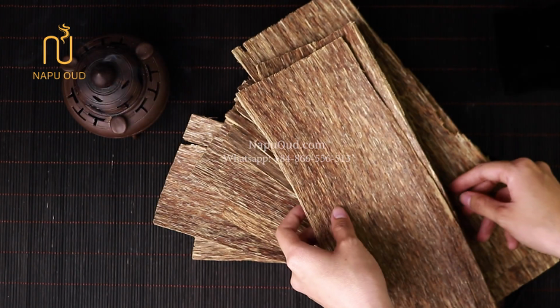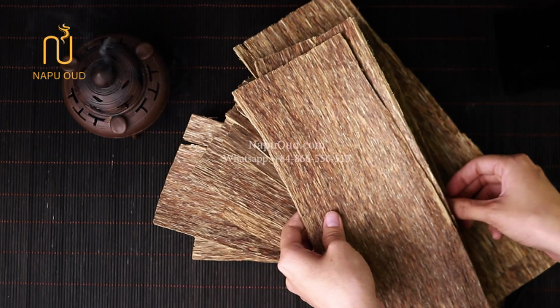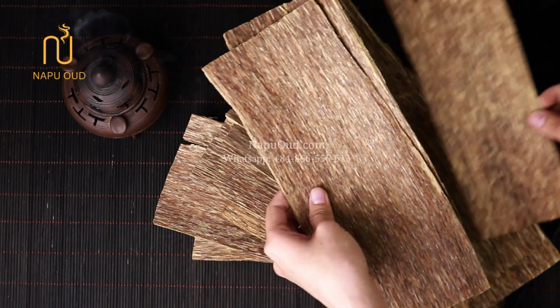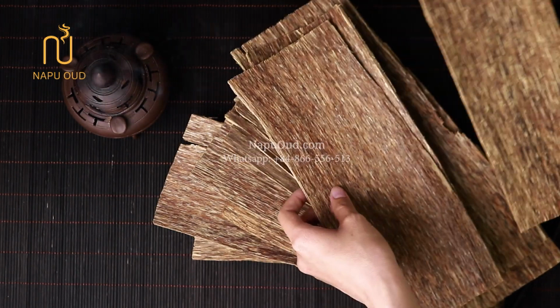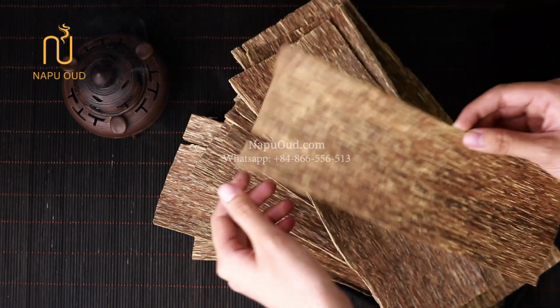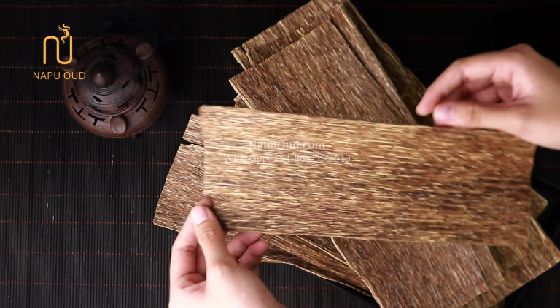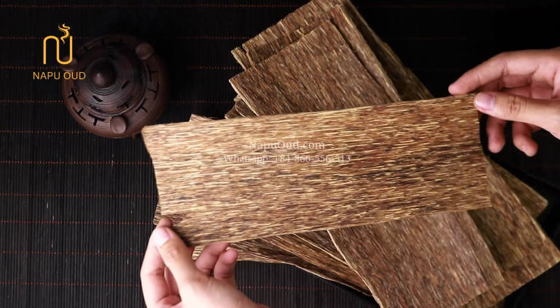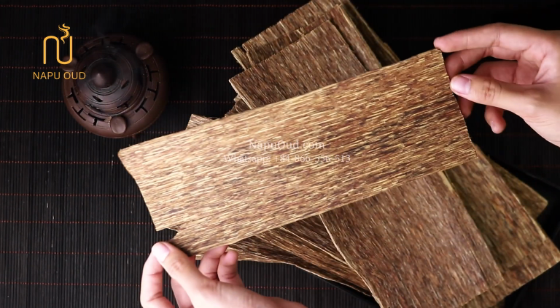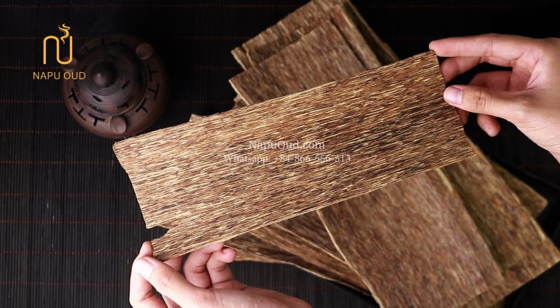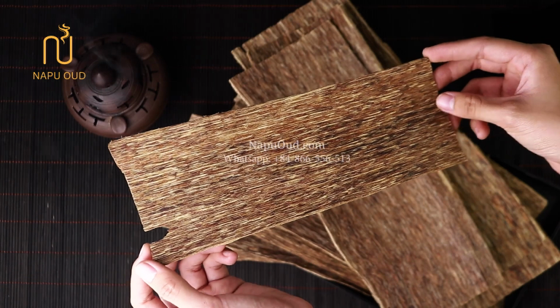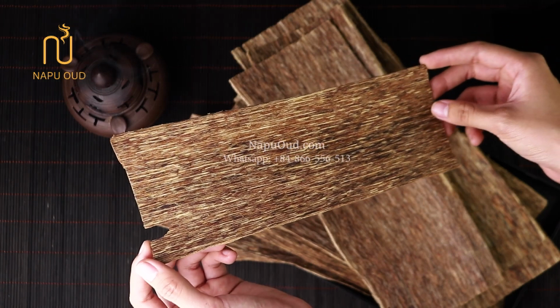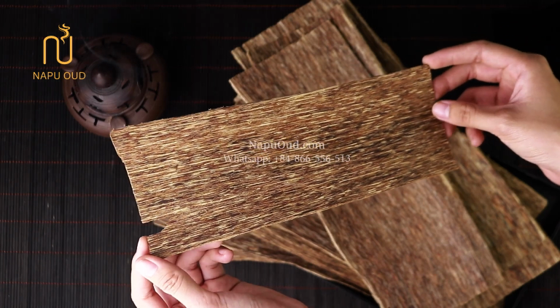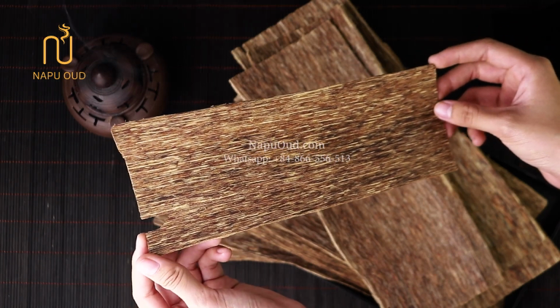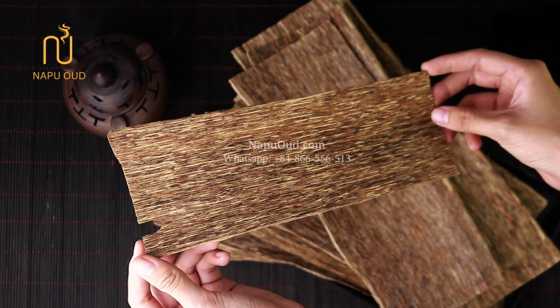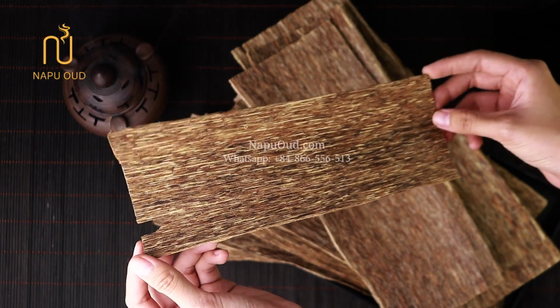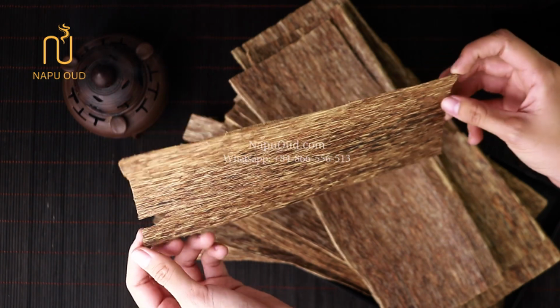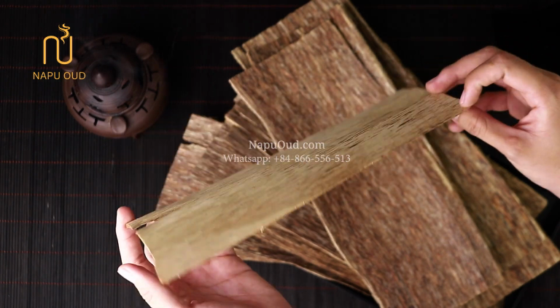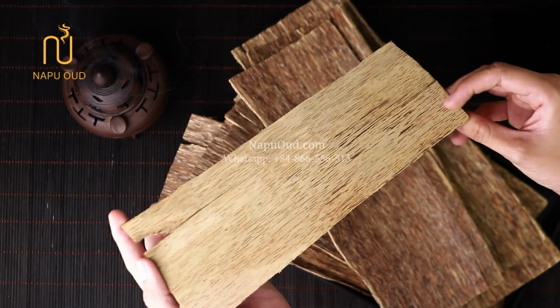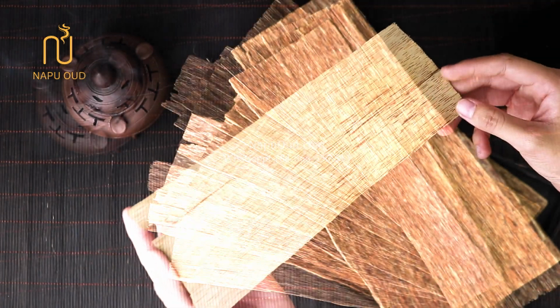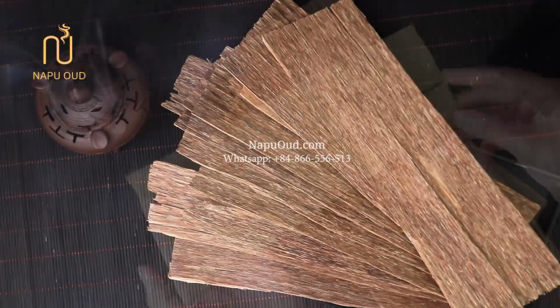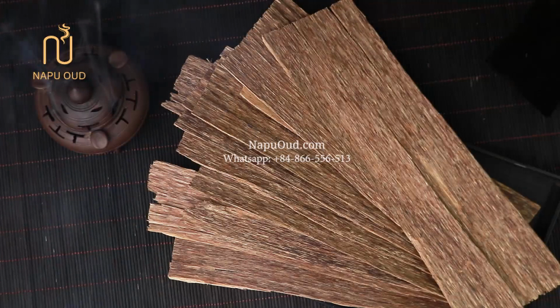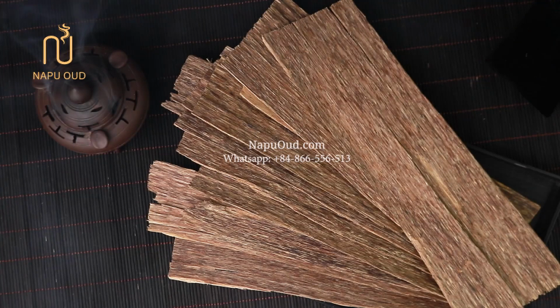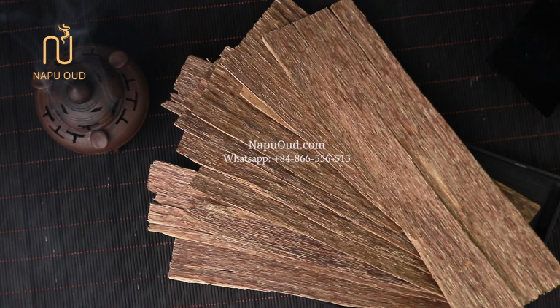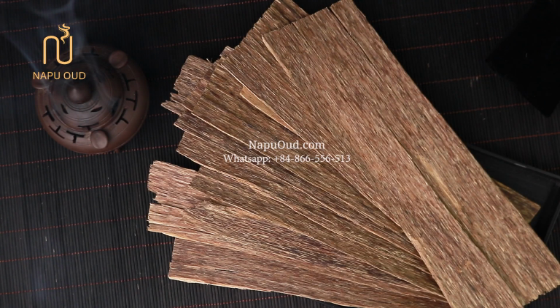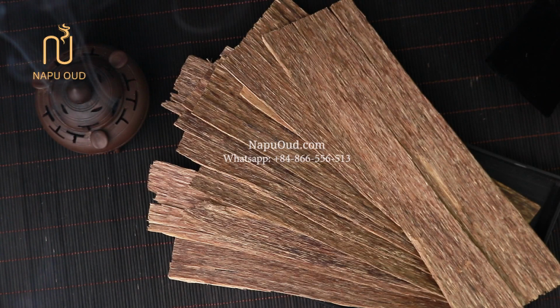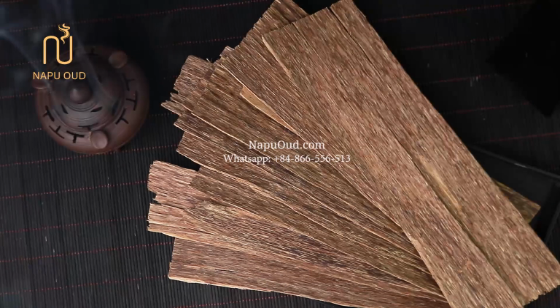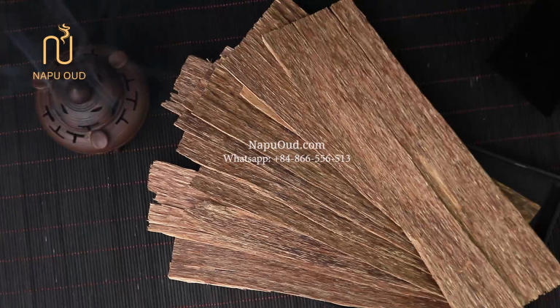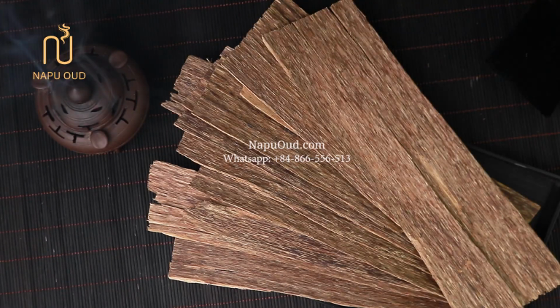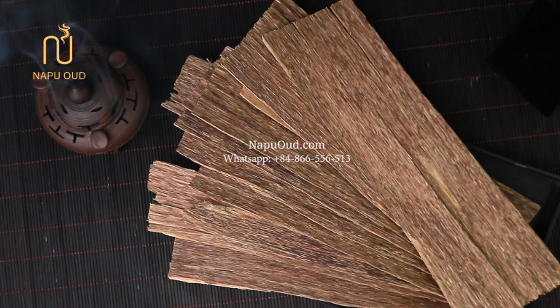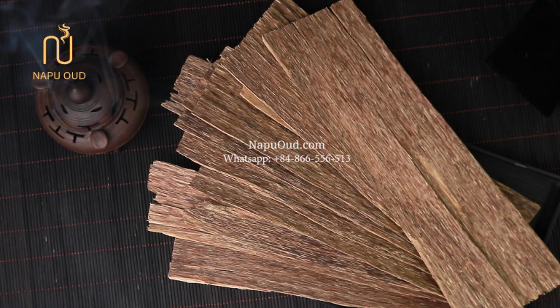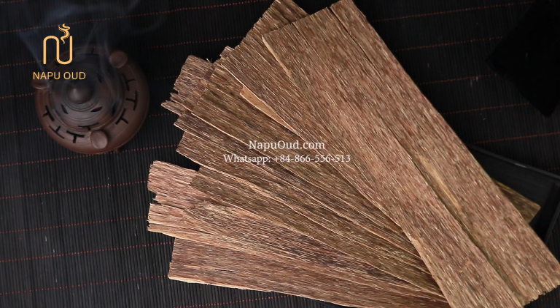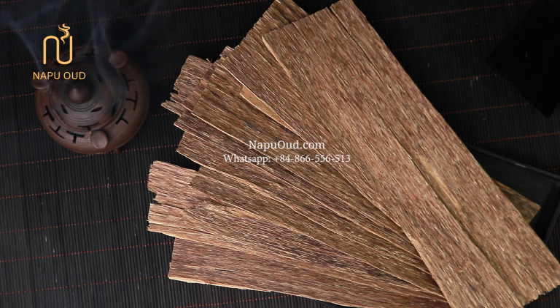Even though it is the cheapest product, Vip Flat Earth of Nebu still gives a high-quality scent with a sweet pleasant aroma that lasts for a long time in space. And that concludes my review of this fascinating product from Nebu's affordable products section.